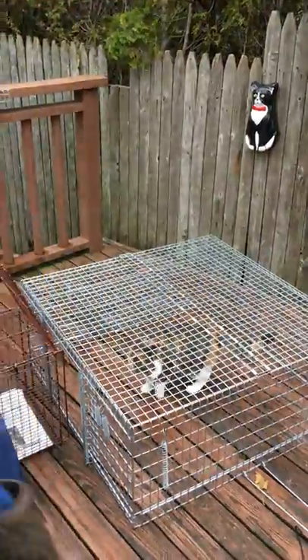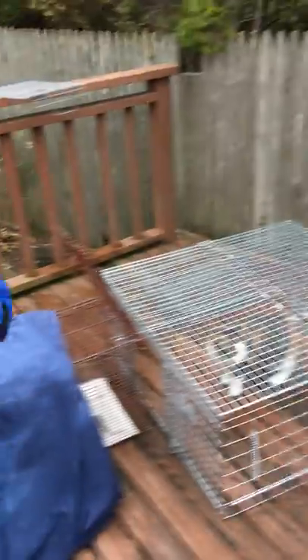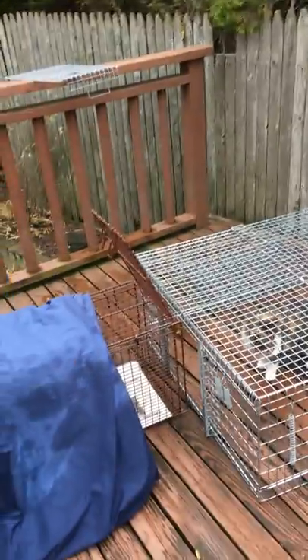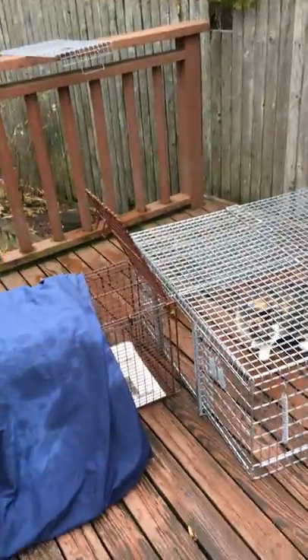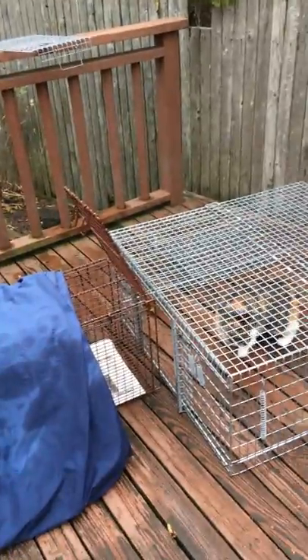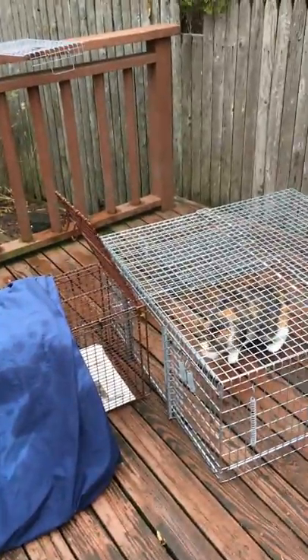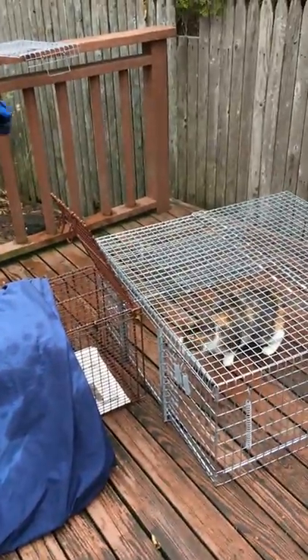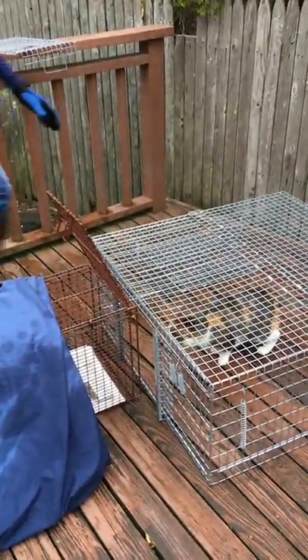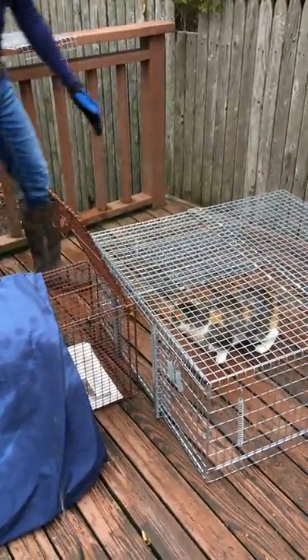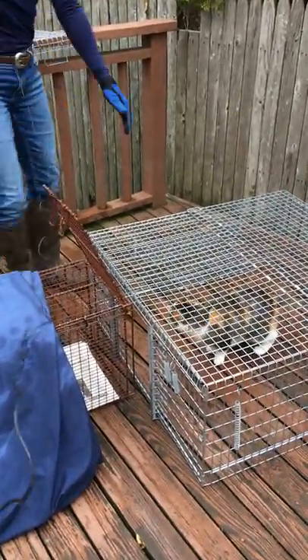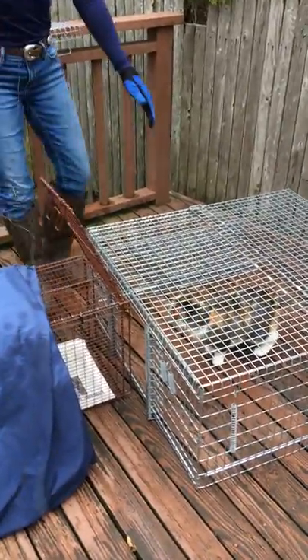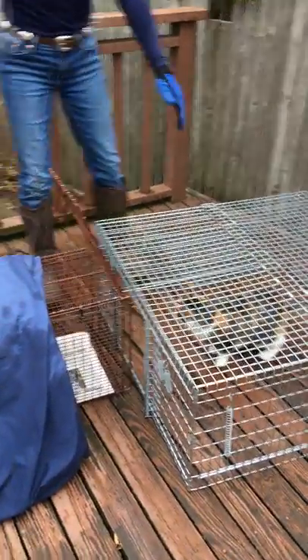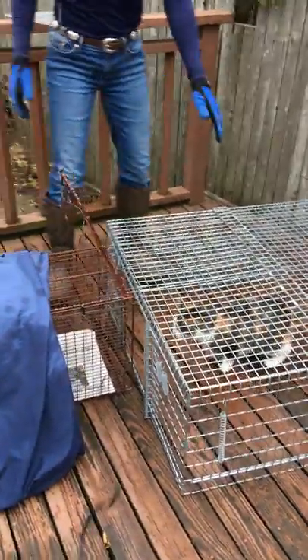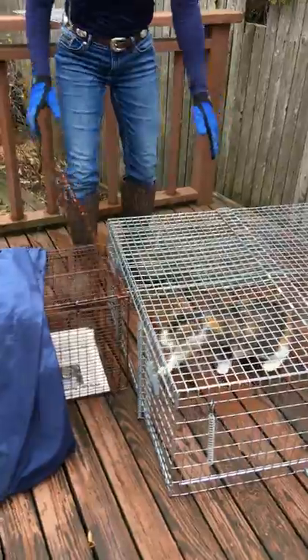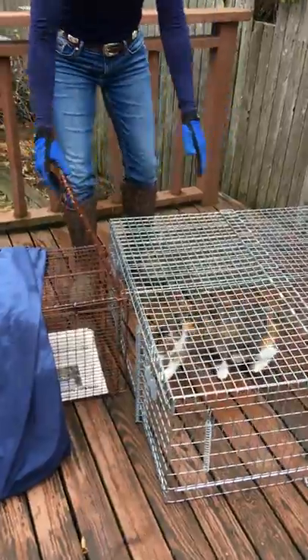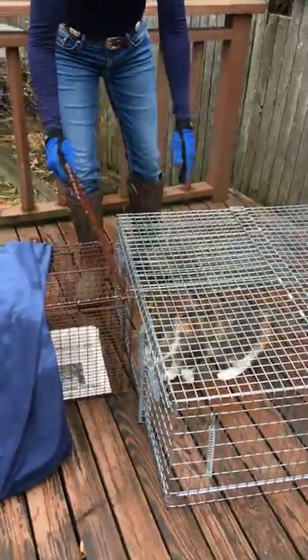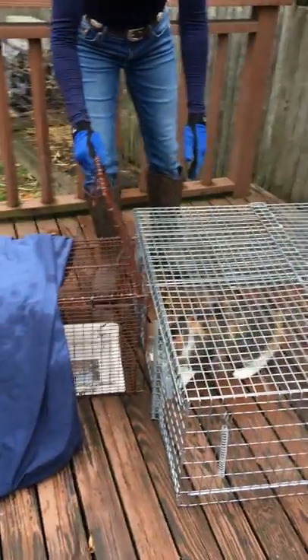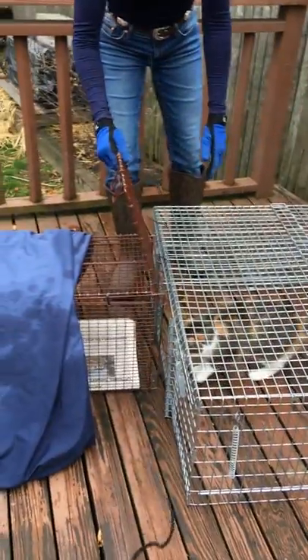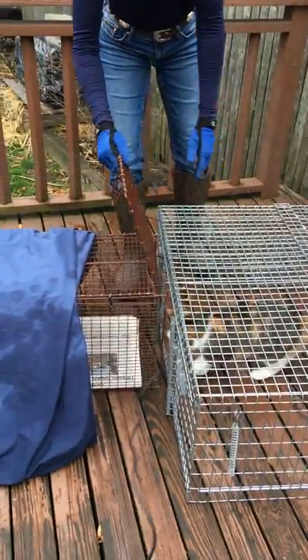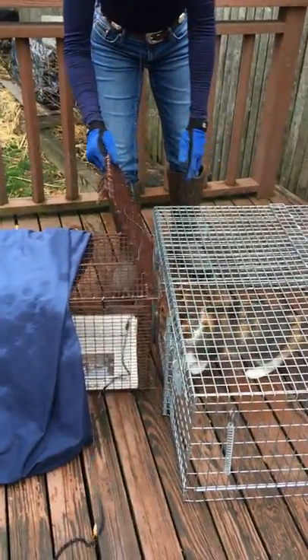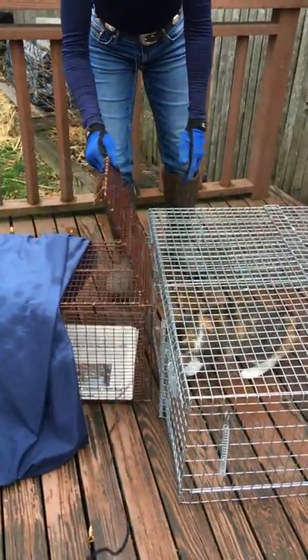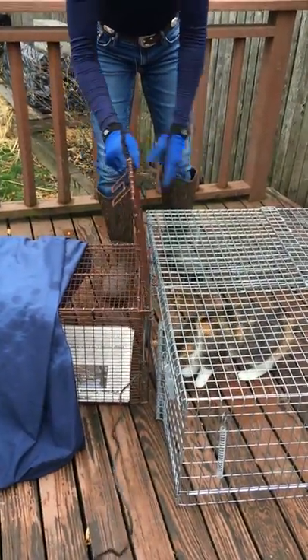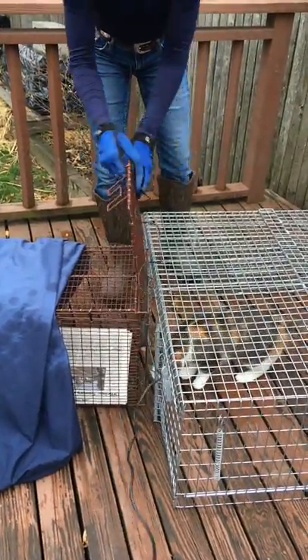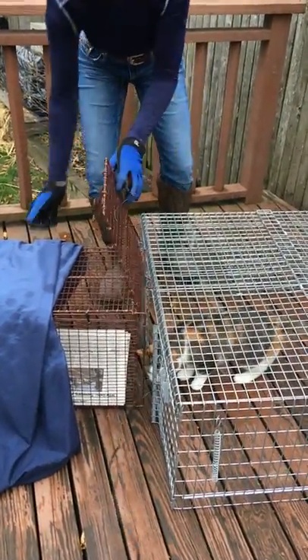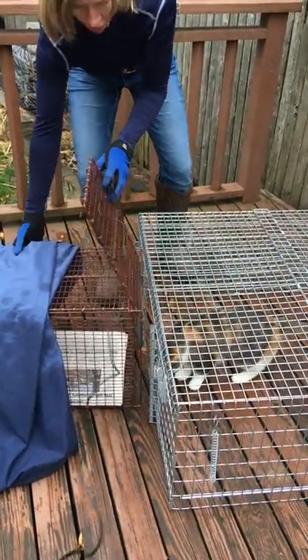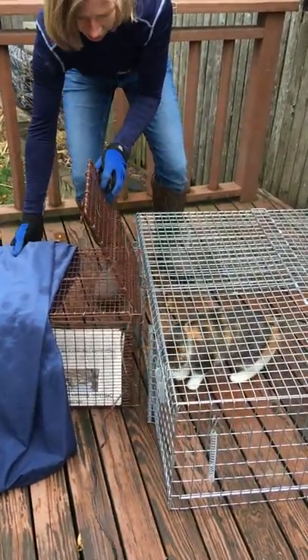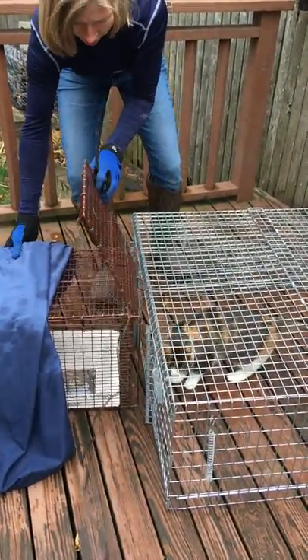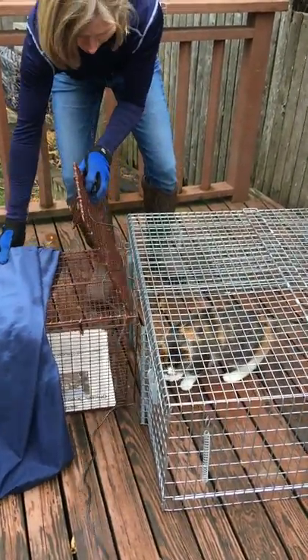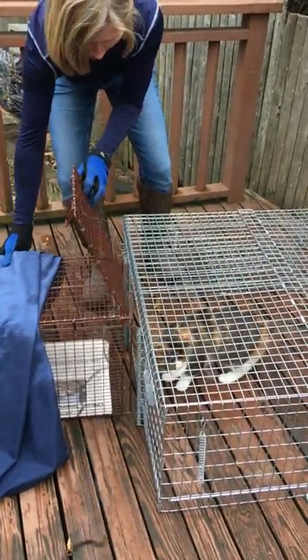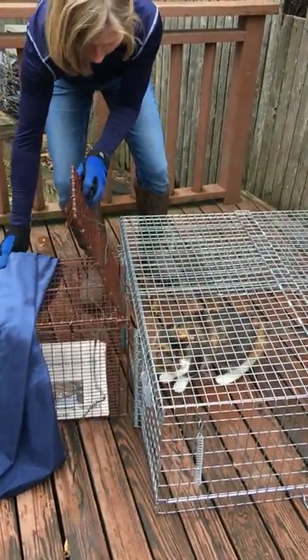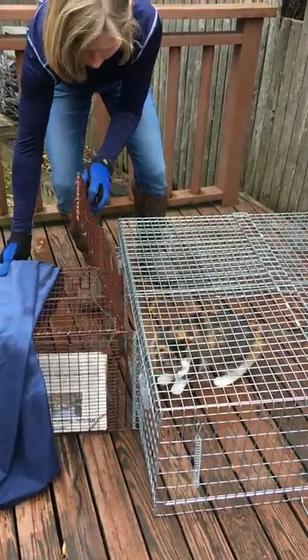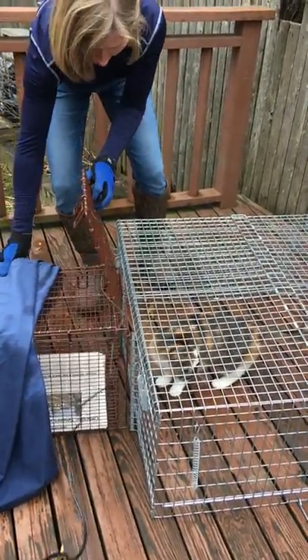So now you've got your cat. This is pumpkin again. So now you've got your cat in there, and see, she's trying to get out the side. She don't want to go in the carrier.